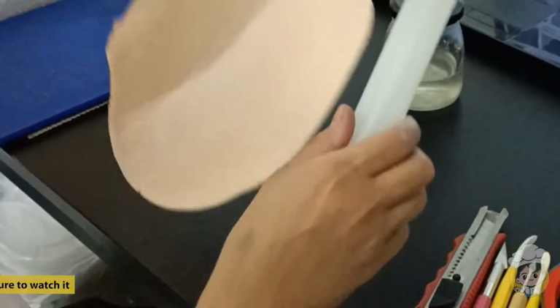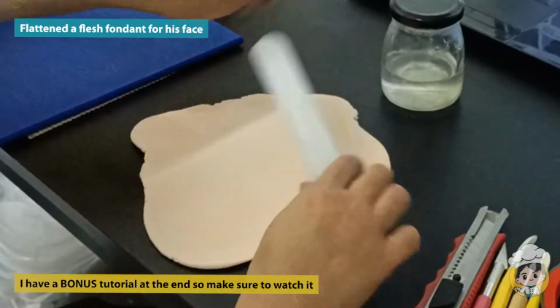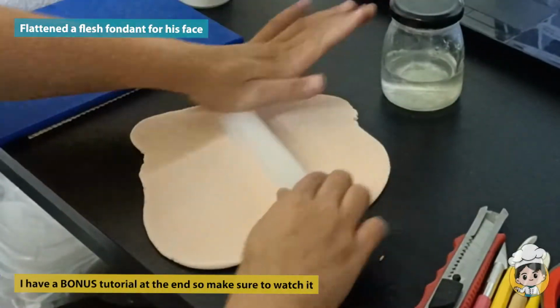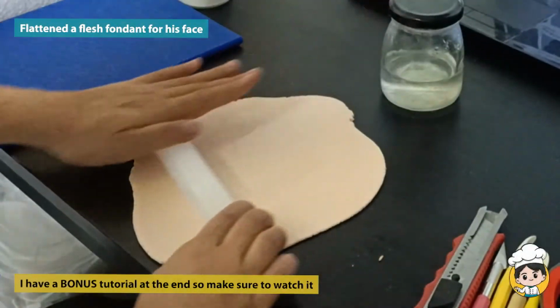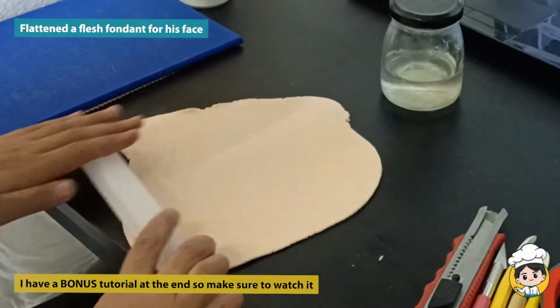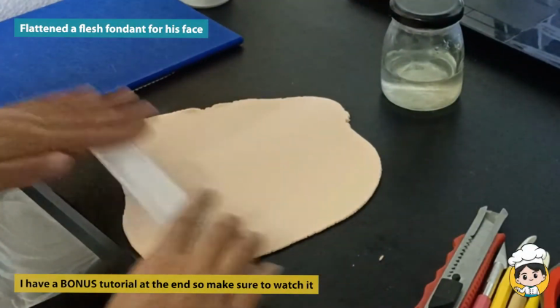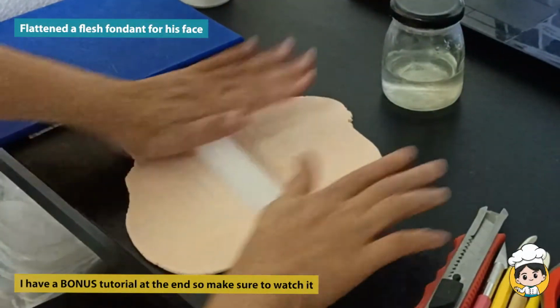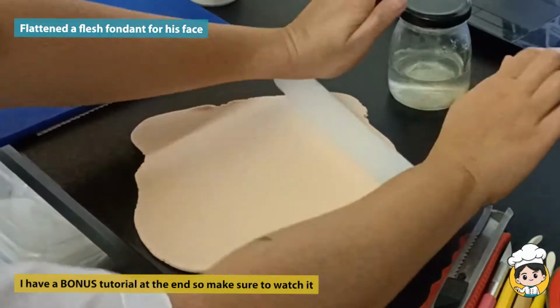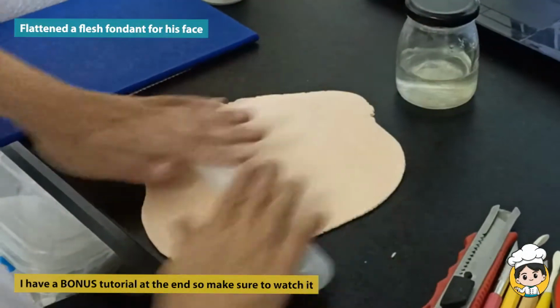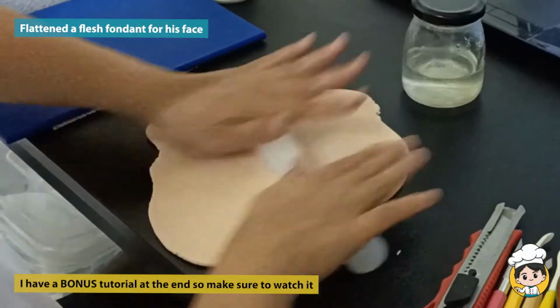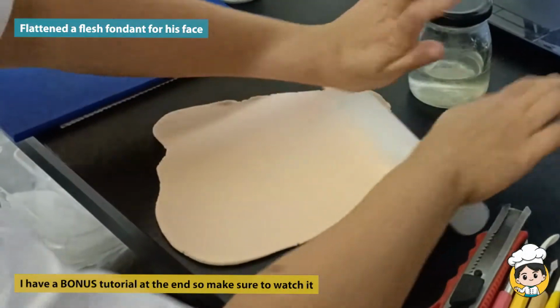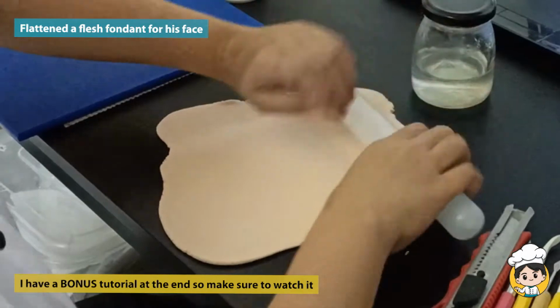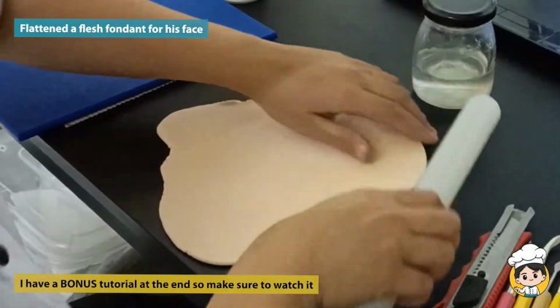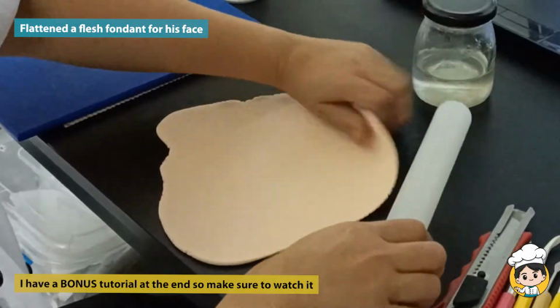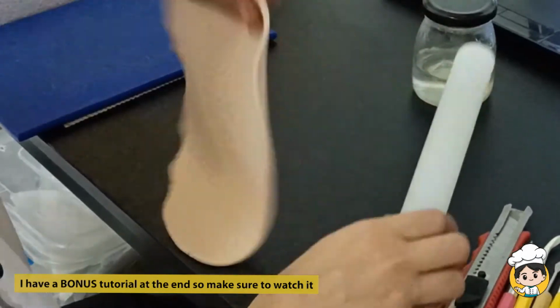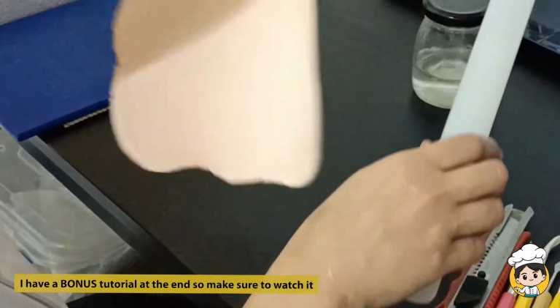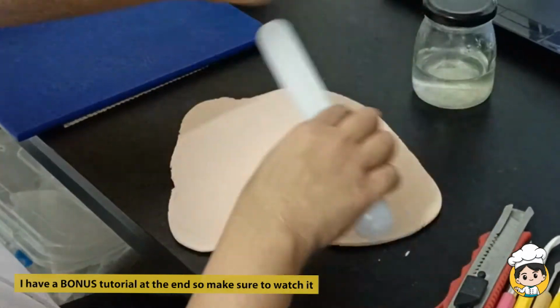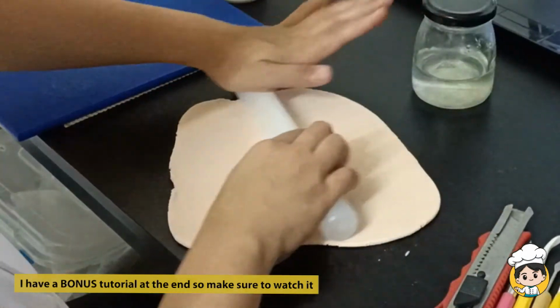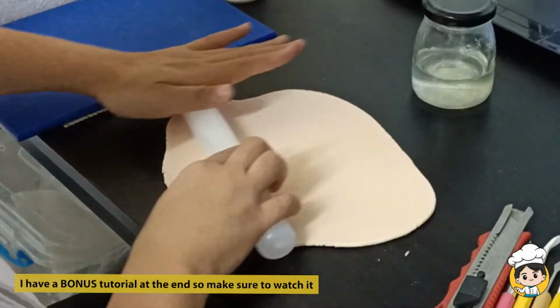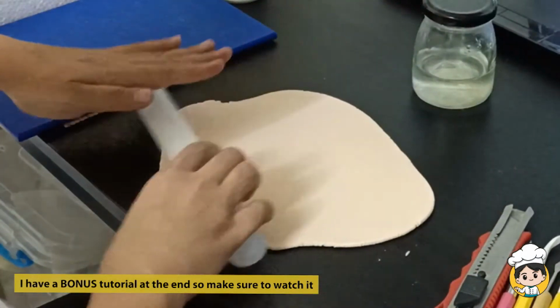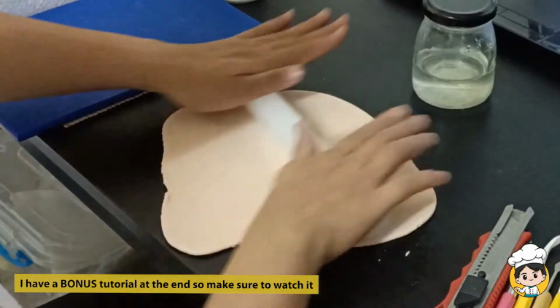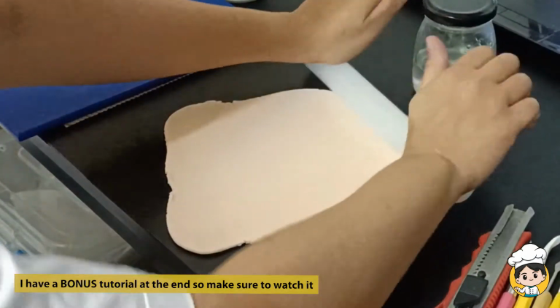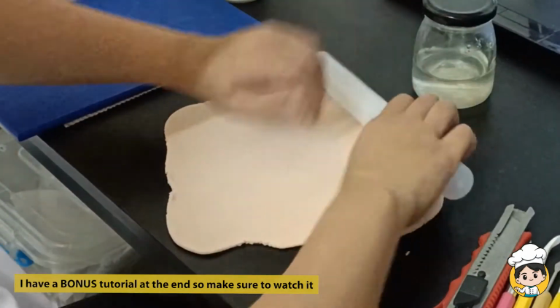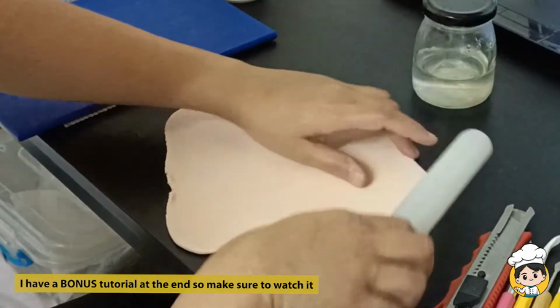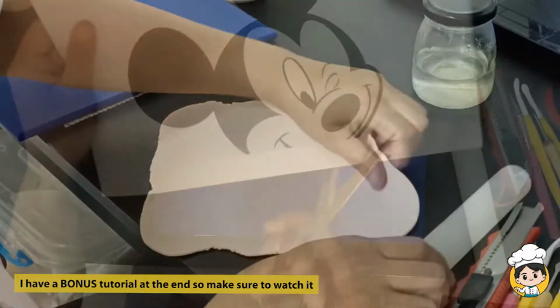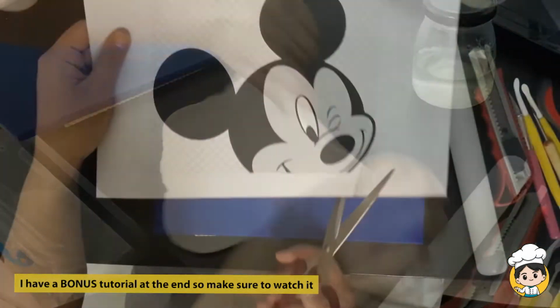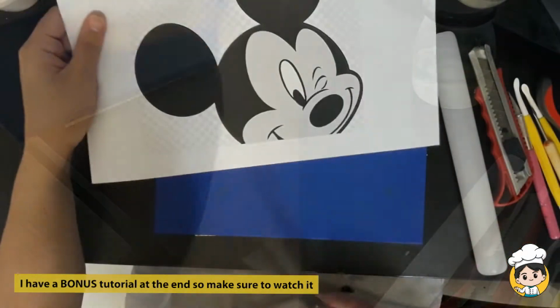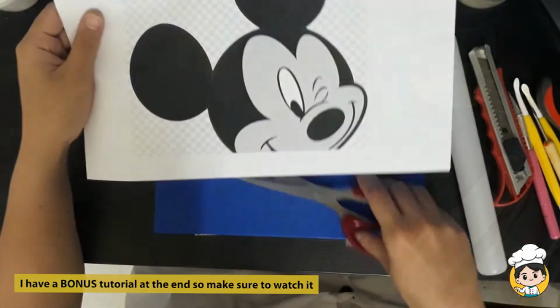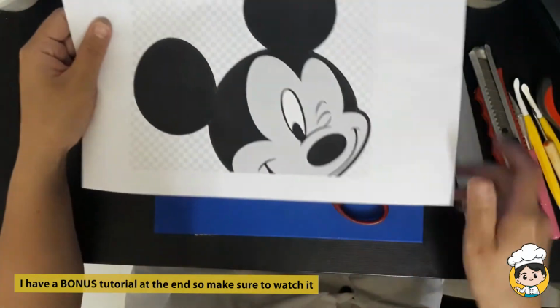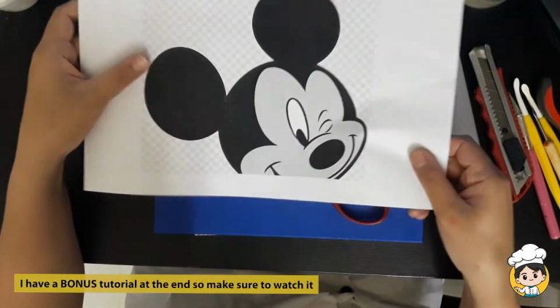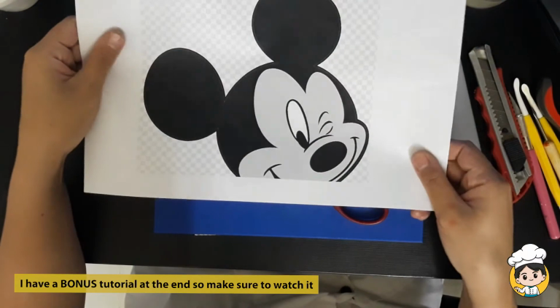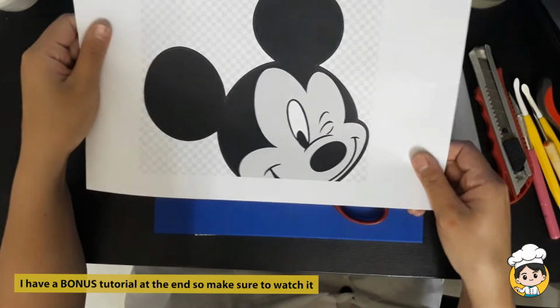Hi guys! Today we are making a Mickey Mouse 2D face. I have a bonus tutorial at the end of the video, so make sure to watch it.